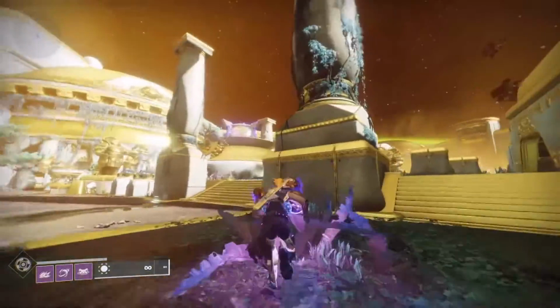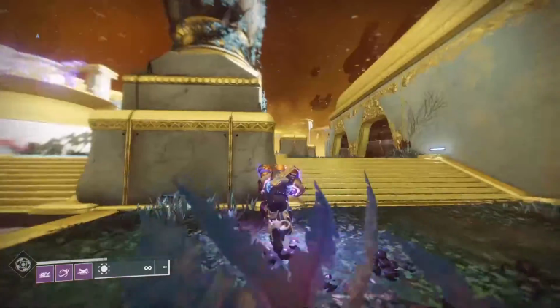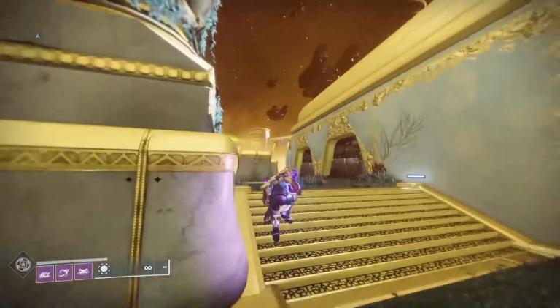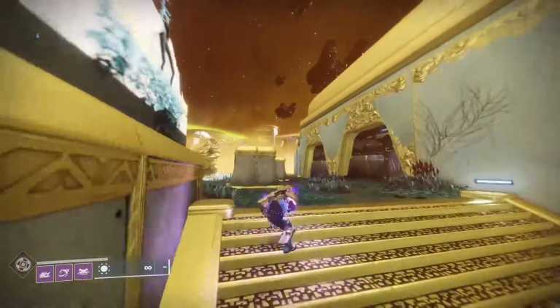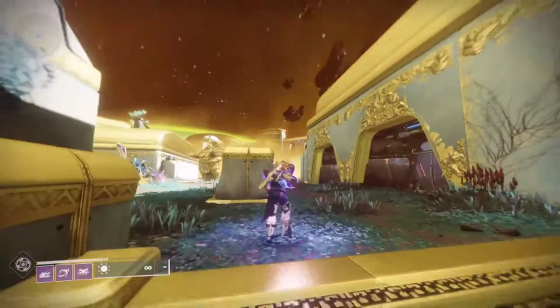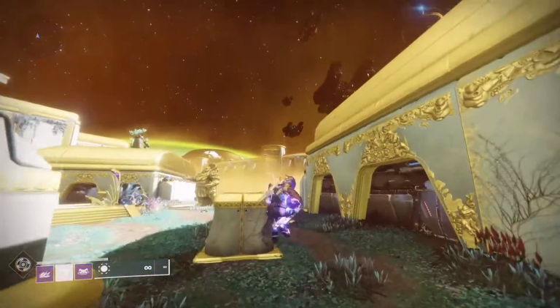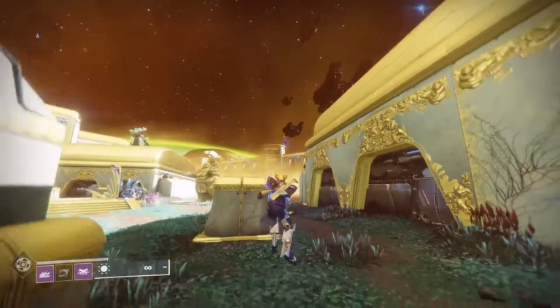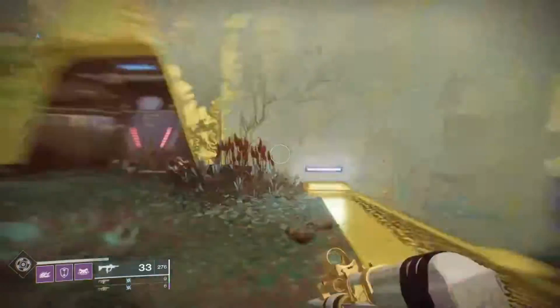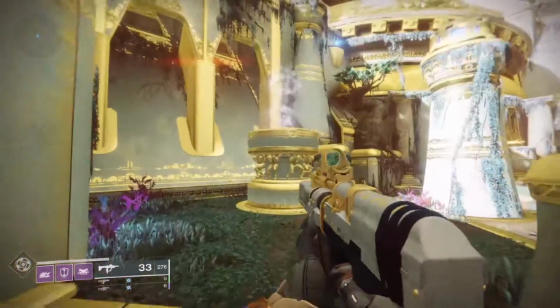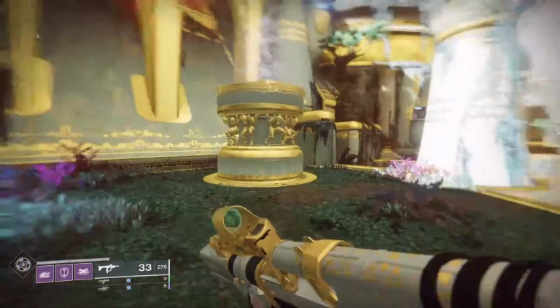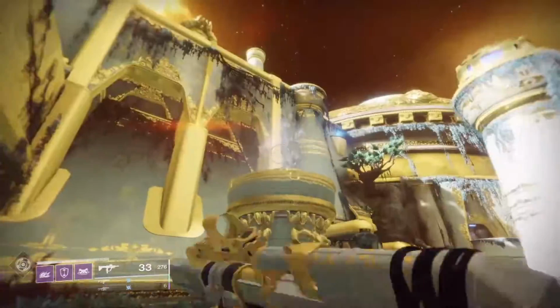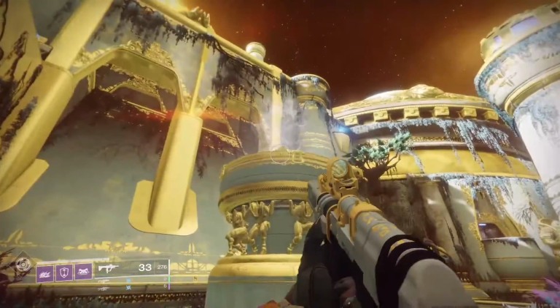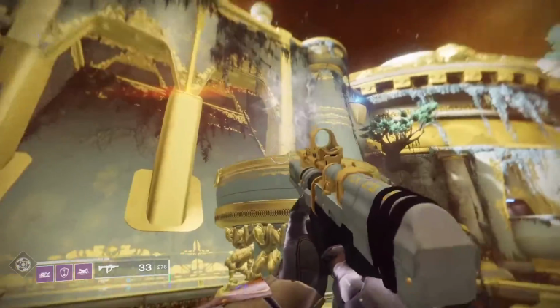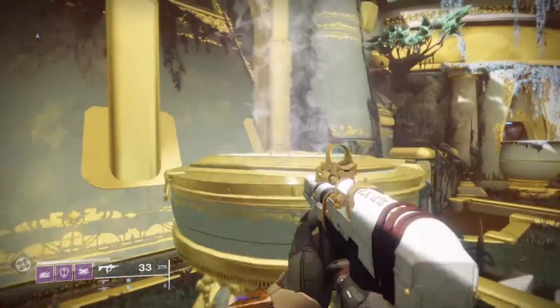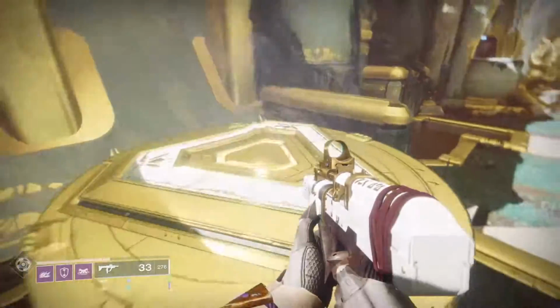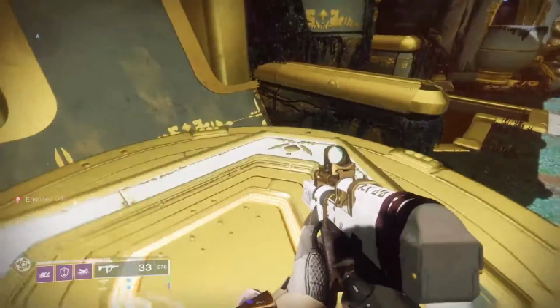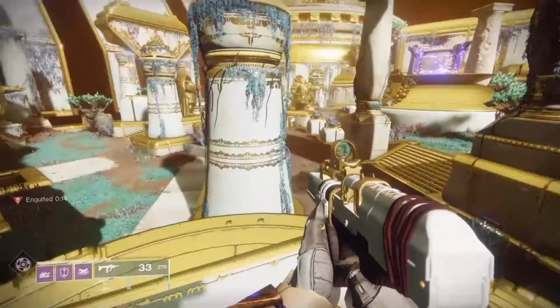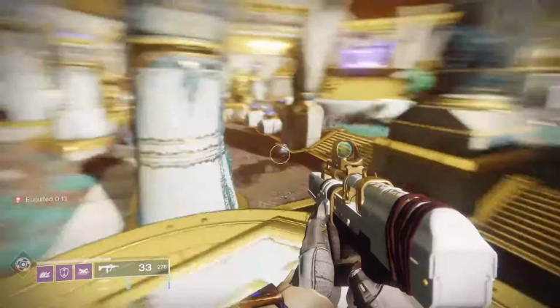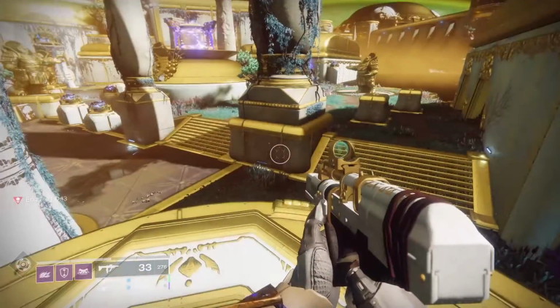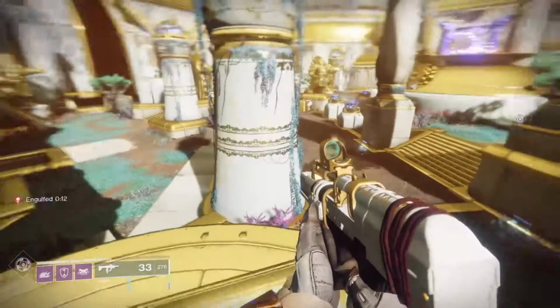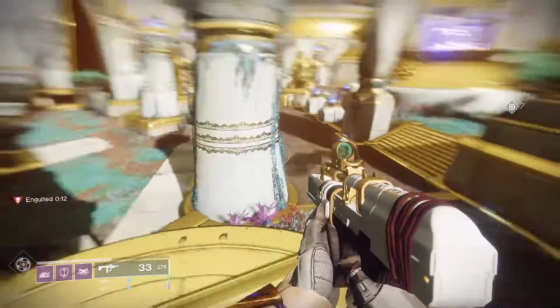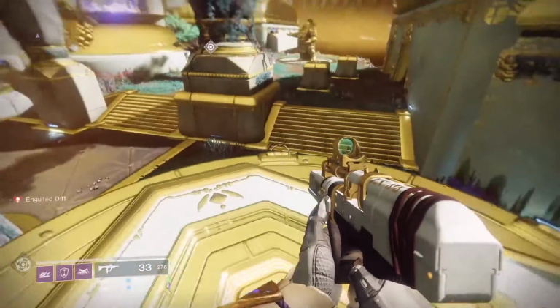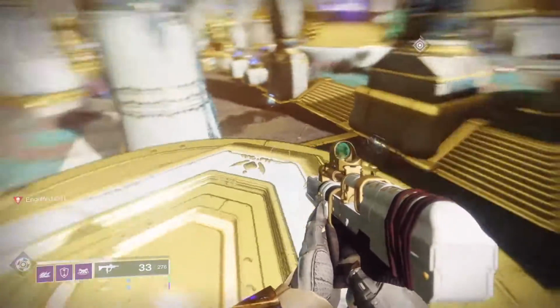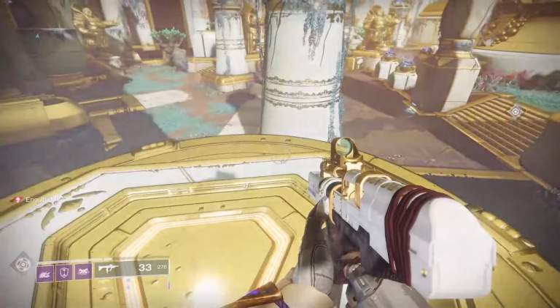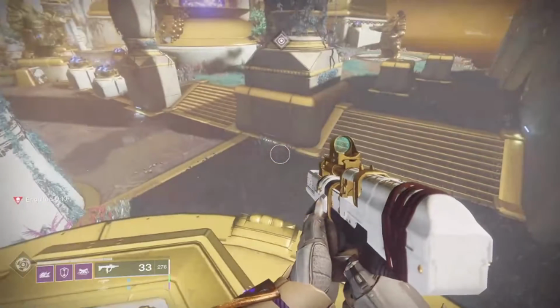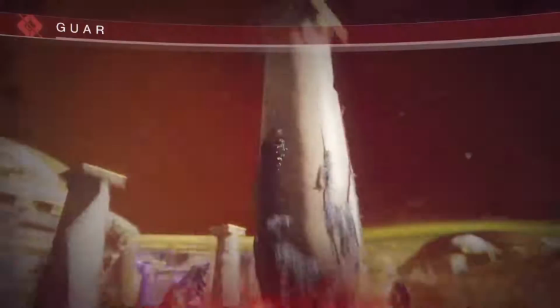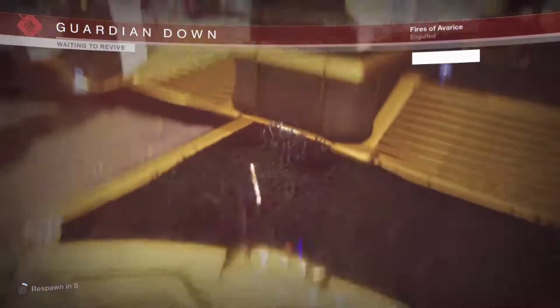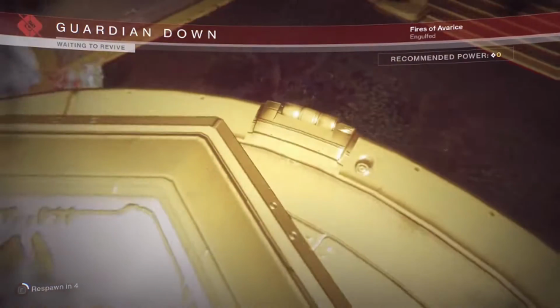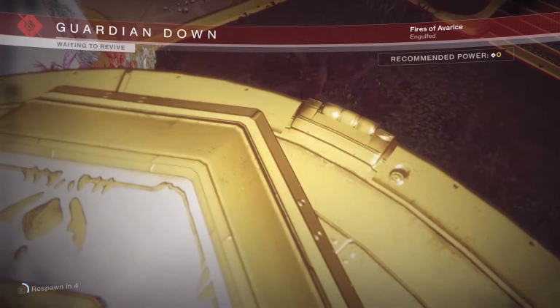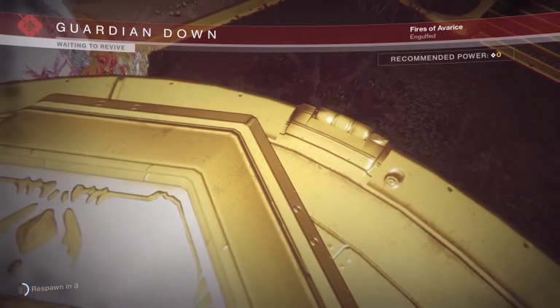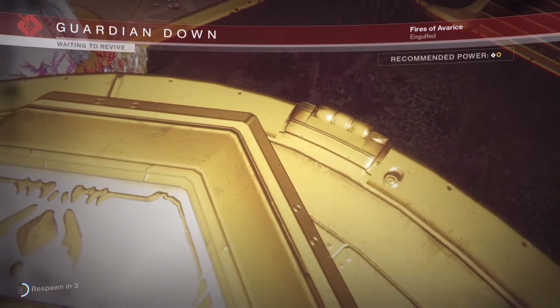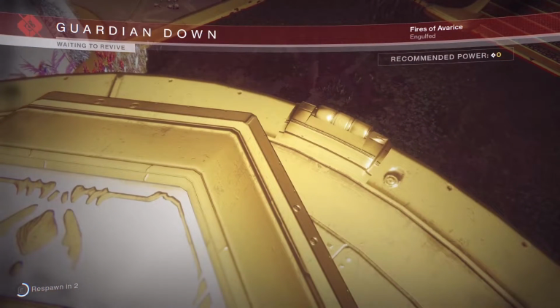The only way to make the plate rise is to stand on the plate. The problem with standing on the plate is there's that smoke on there and that smoke is poisonous. After a little while I'm going to die — you can see I'm engulfed on the bottom left and you just die.